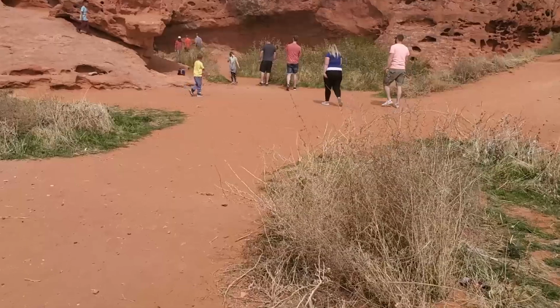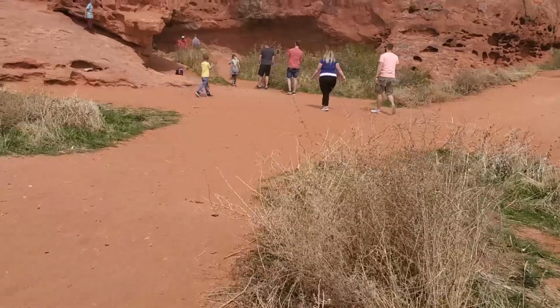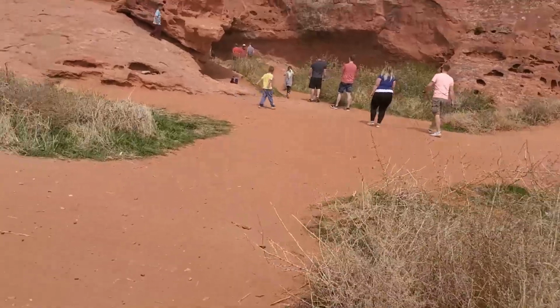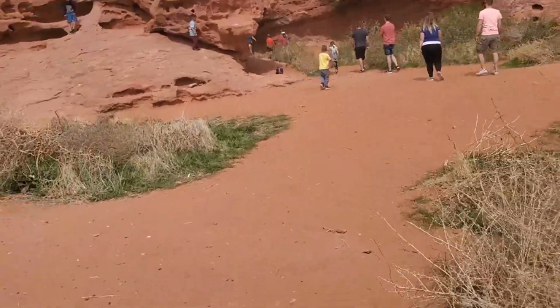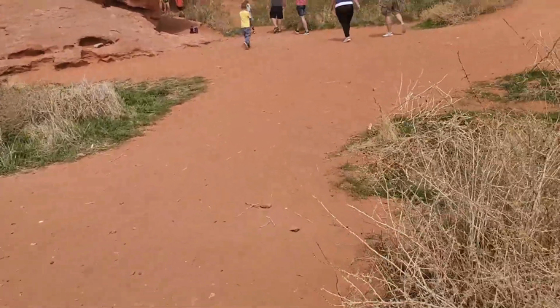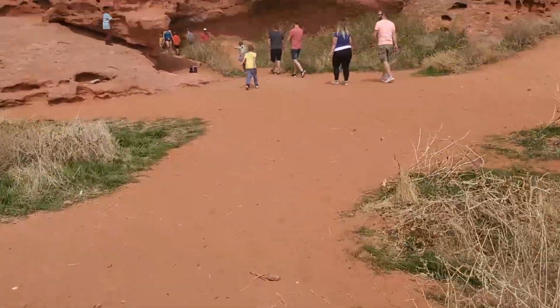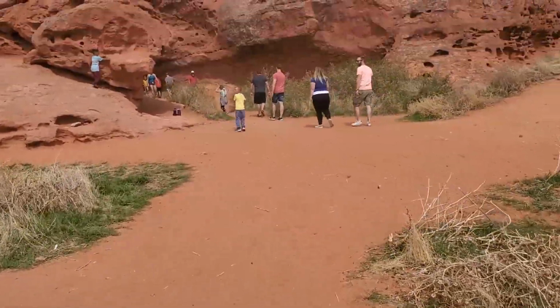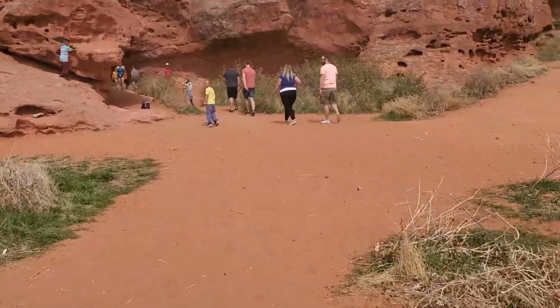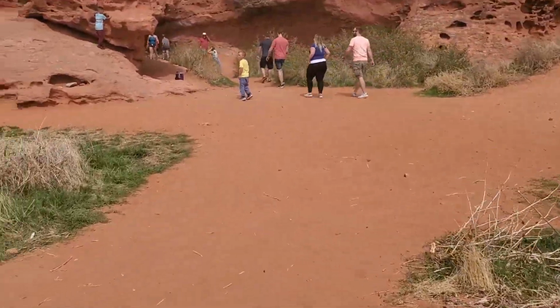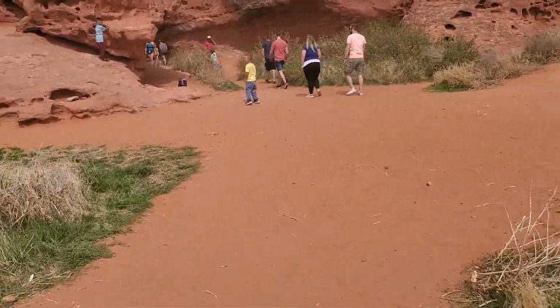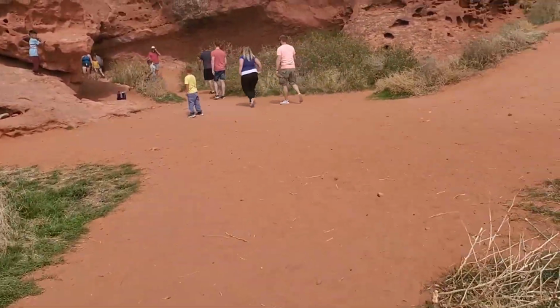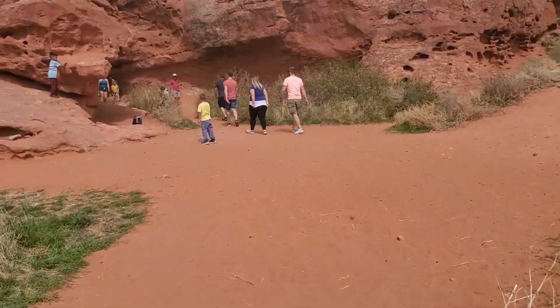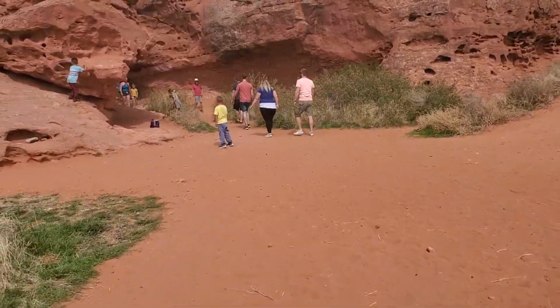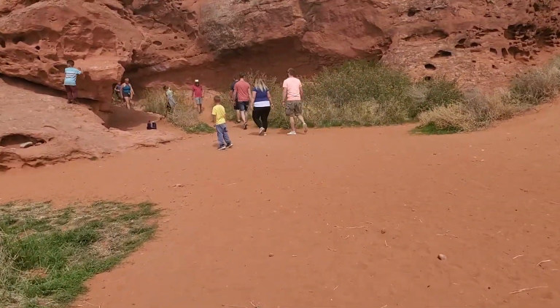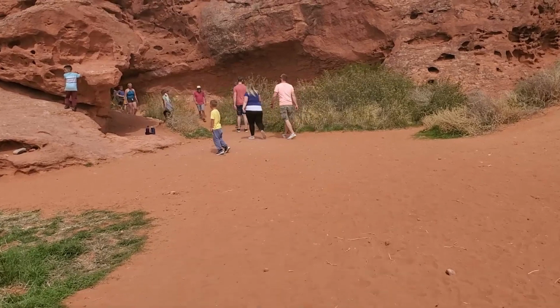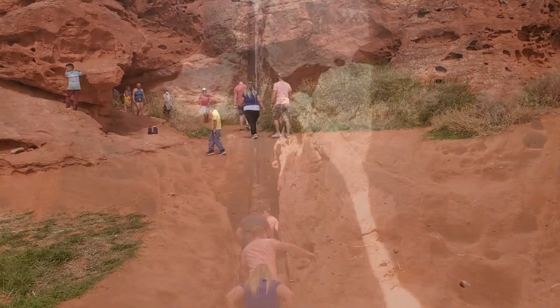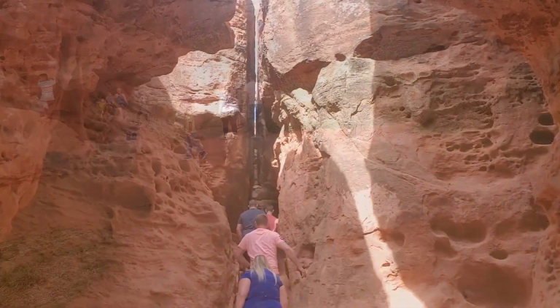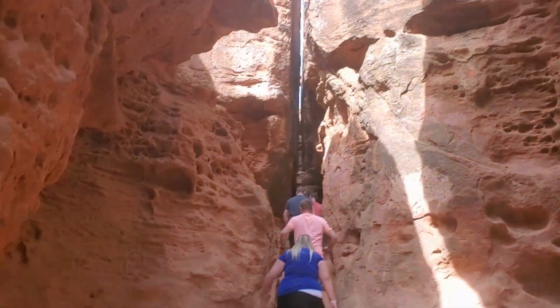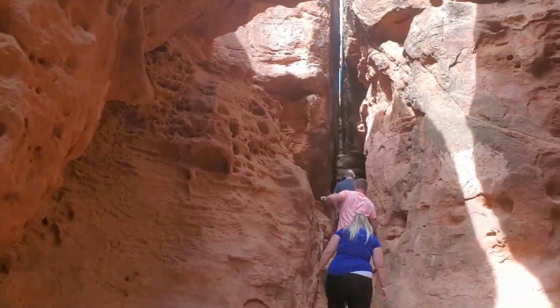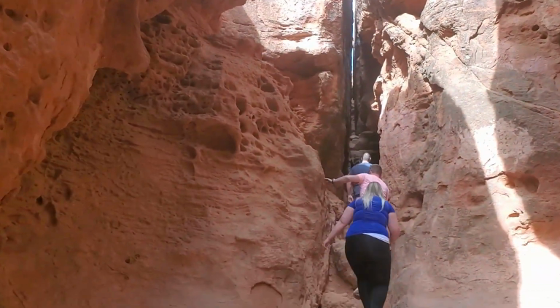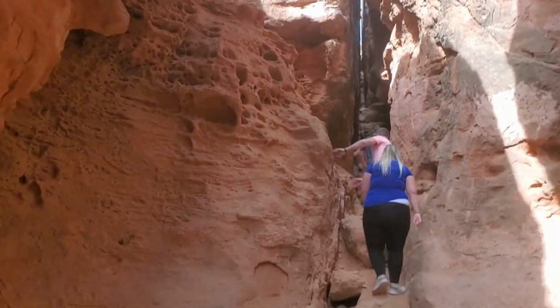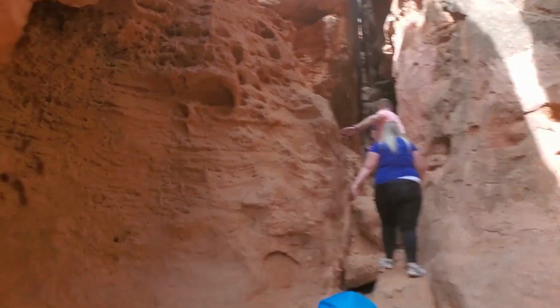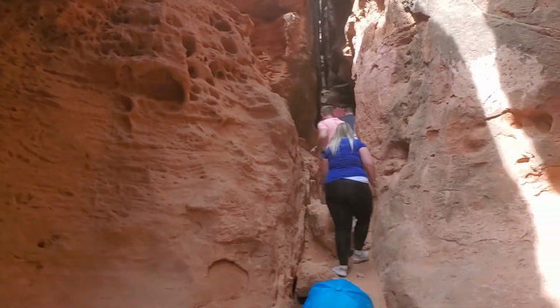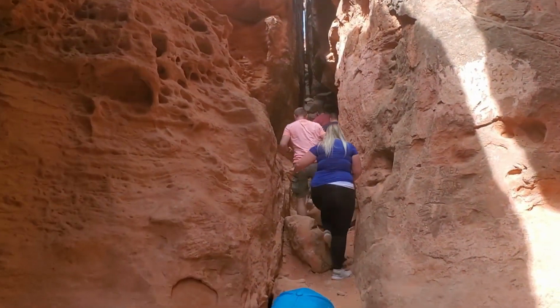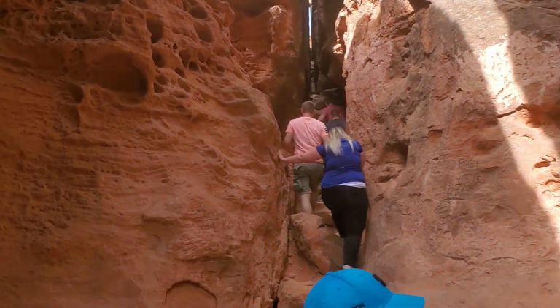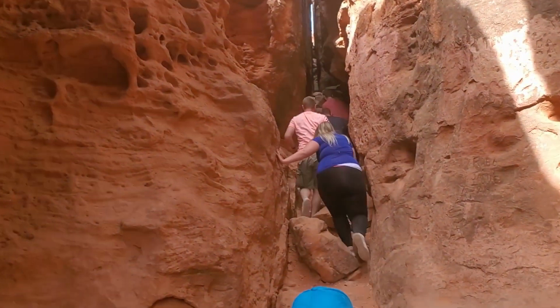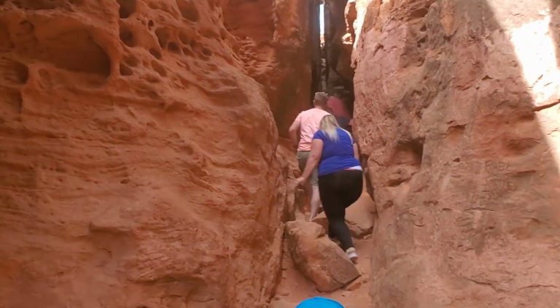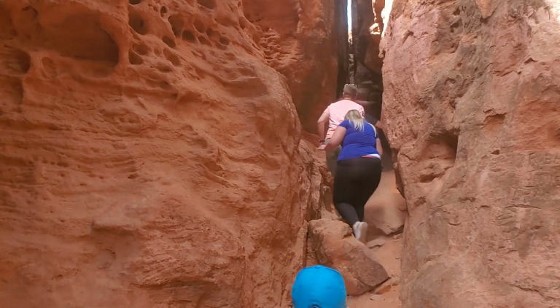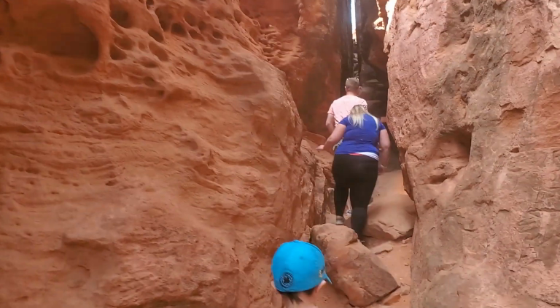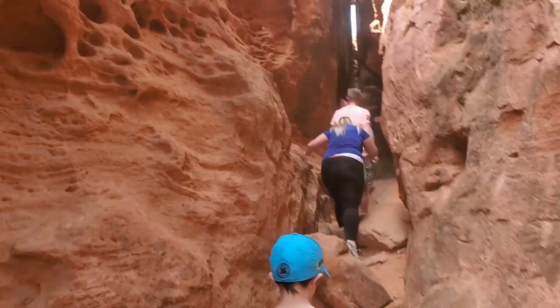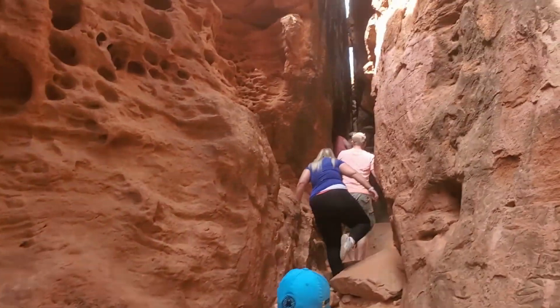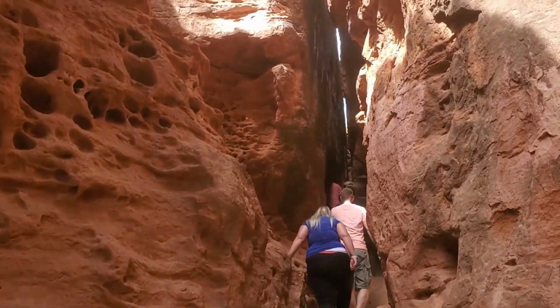The canyon is so narrow you will need to turn yourself sideways to get through, although some kids like our son Everett can fit through straight on. The Slot Canyon is just a few feet from the parking lot.